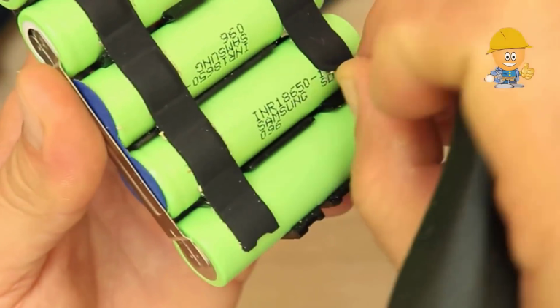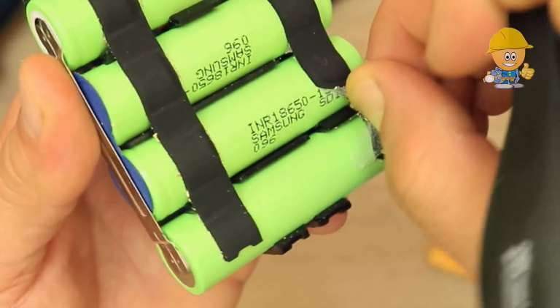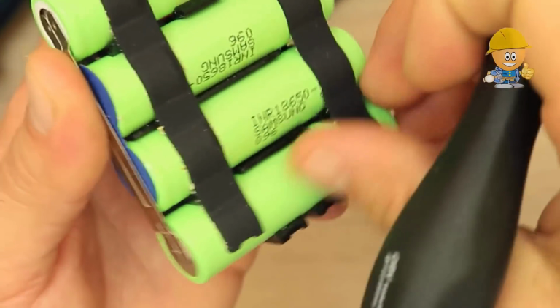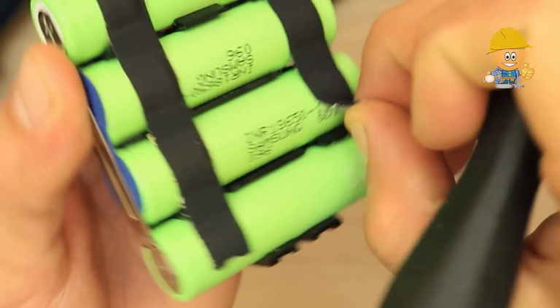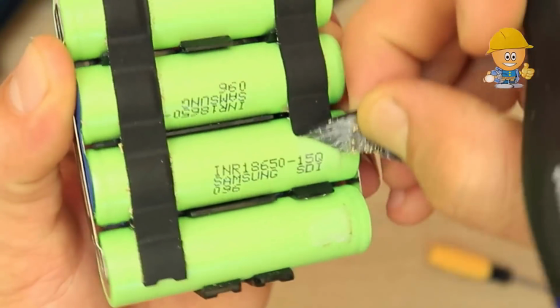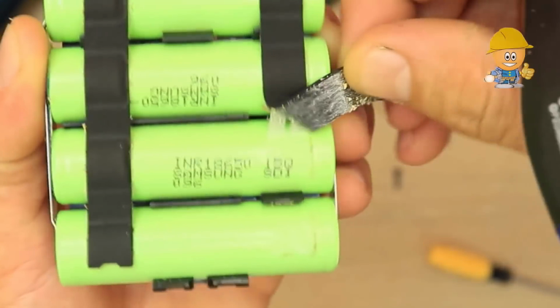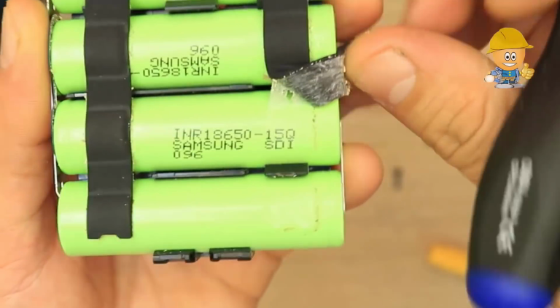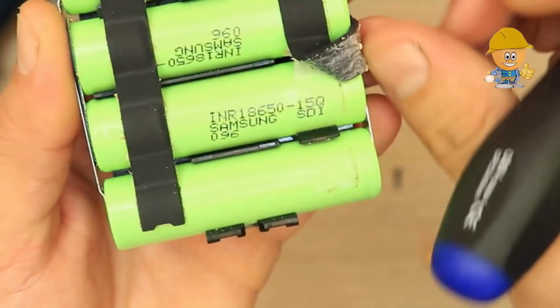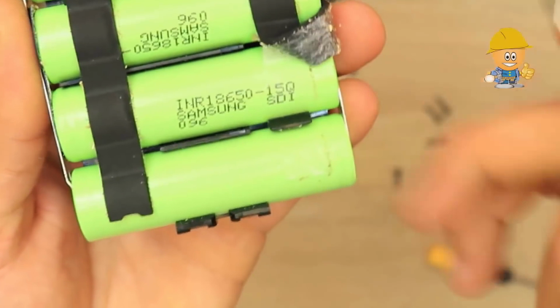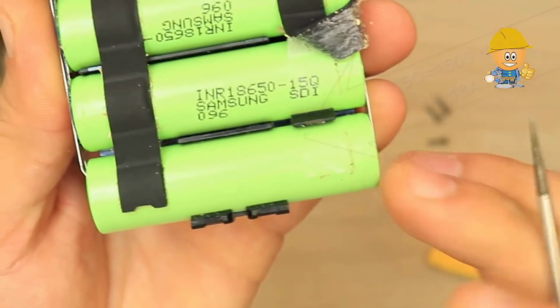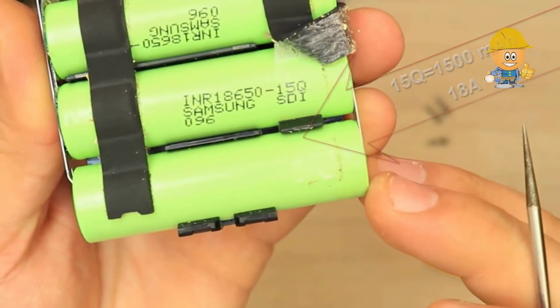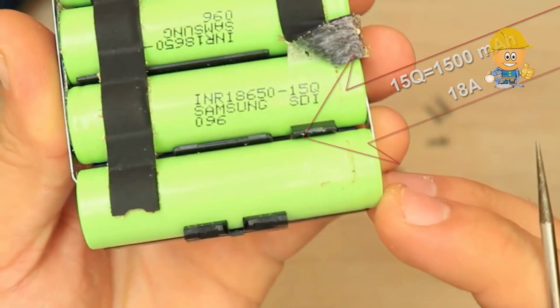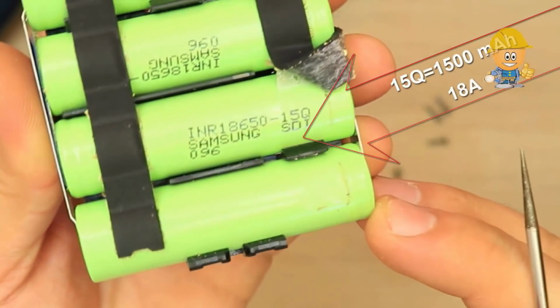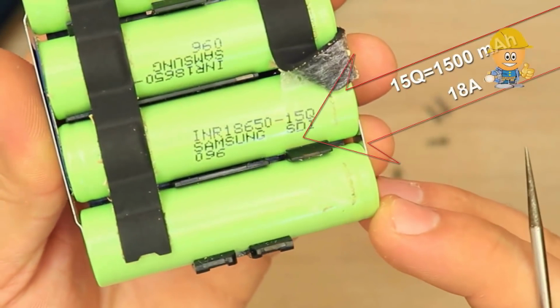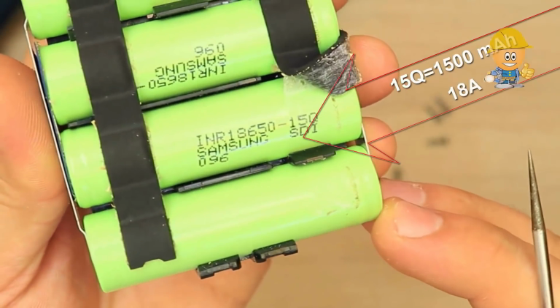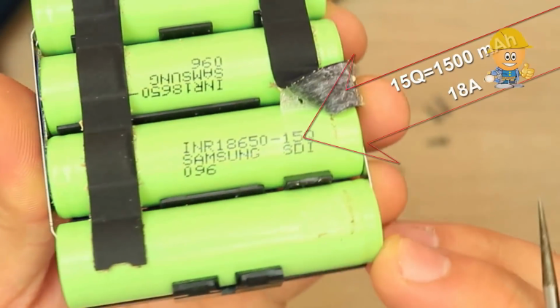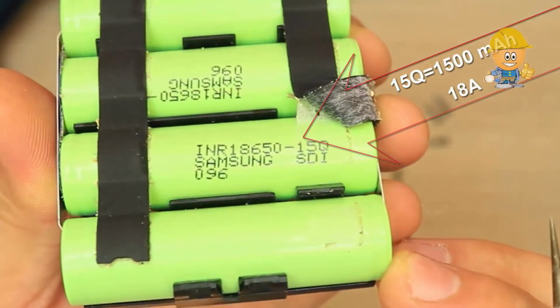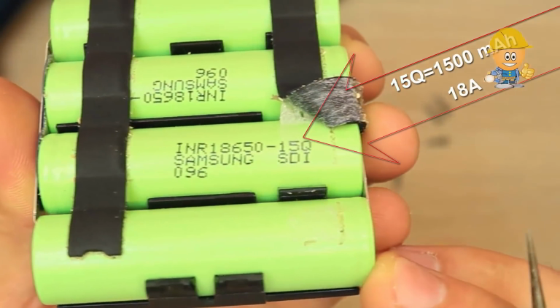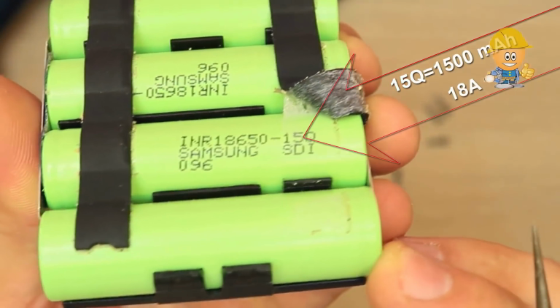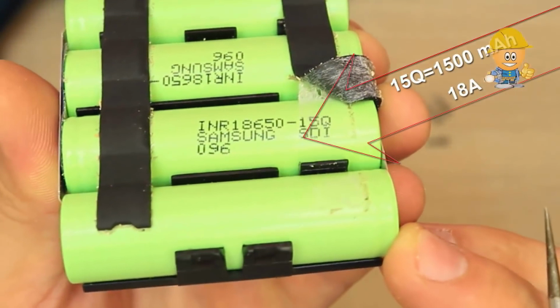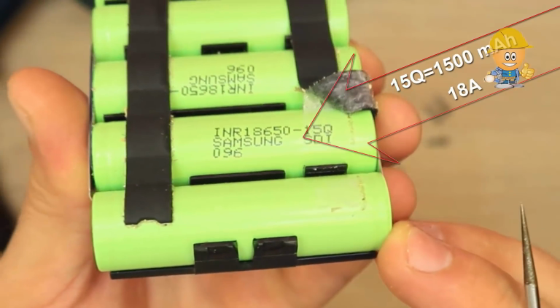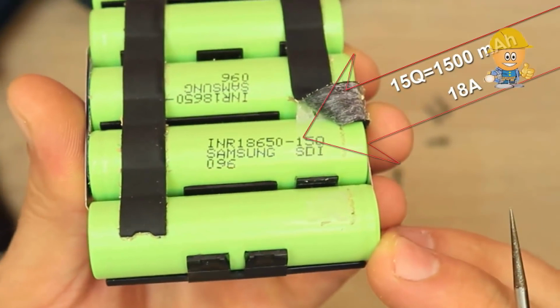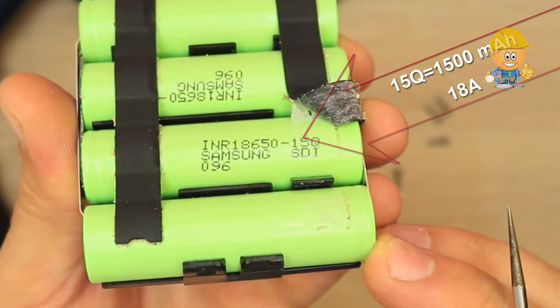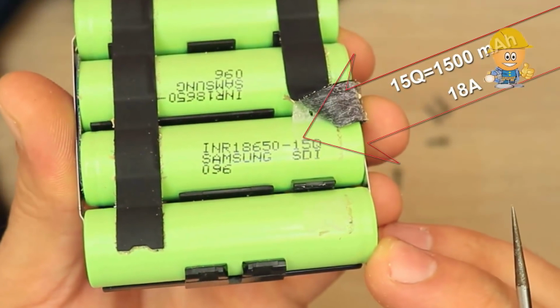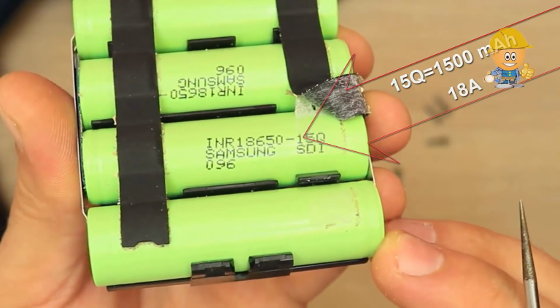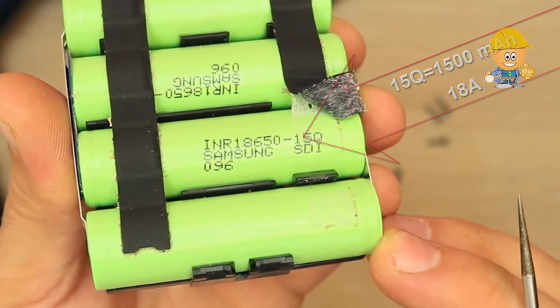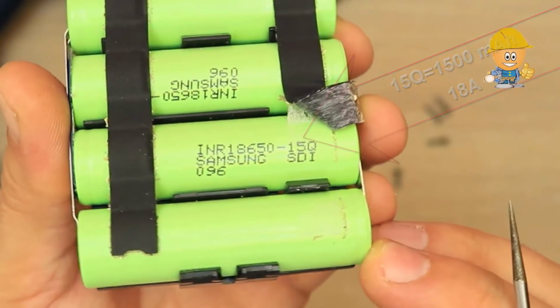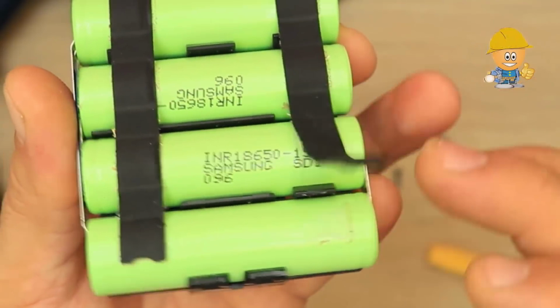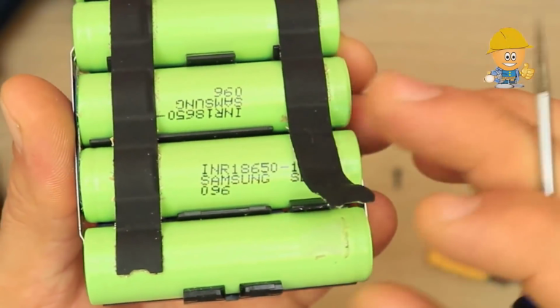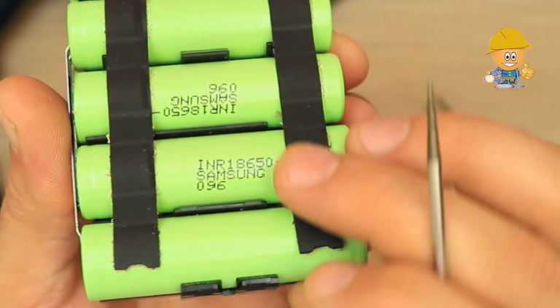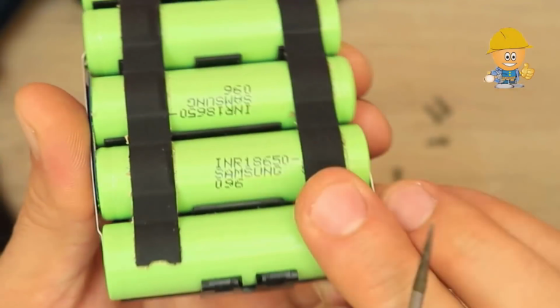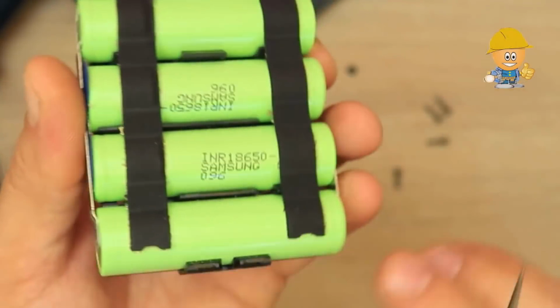For Samsung cells, this code on the right — 15Q — tells us that it has 1500mAh capacity and 18A discharge. That is a little, considering it is not that old.